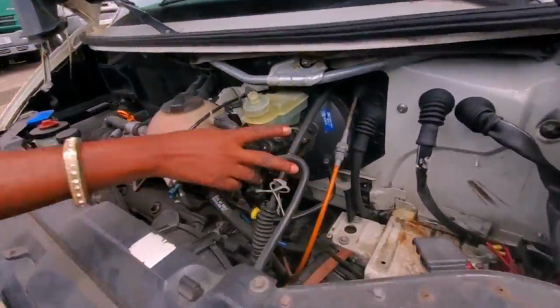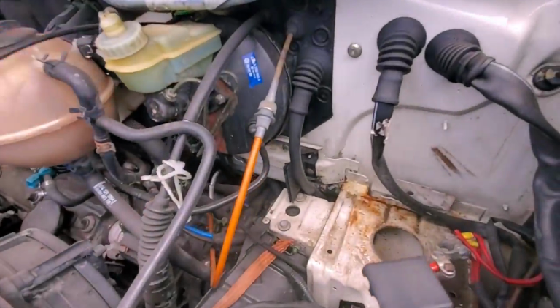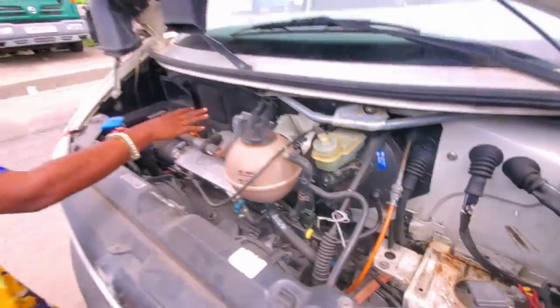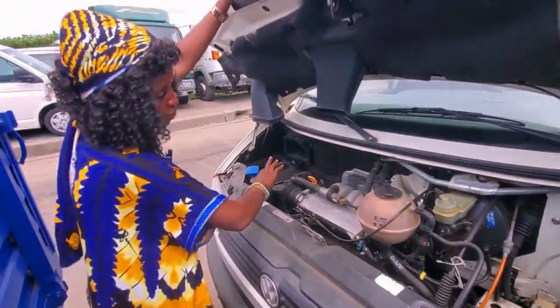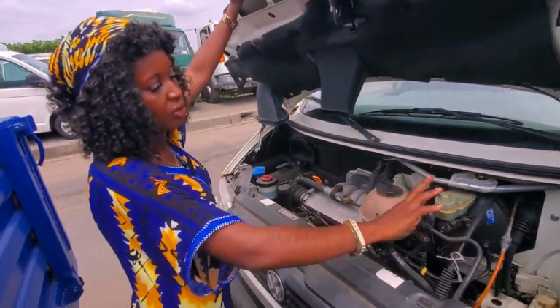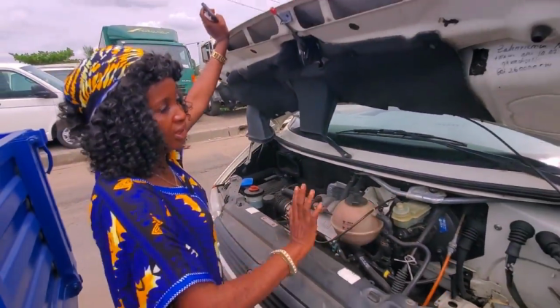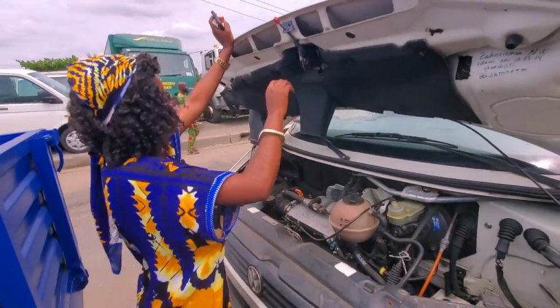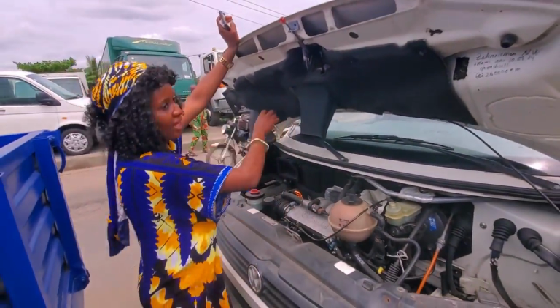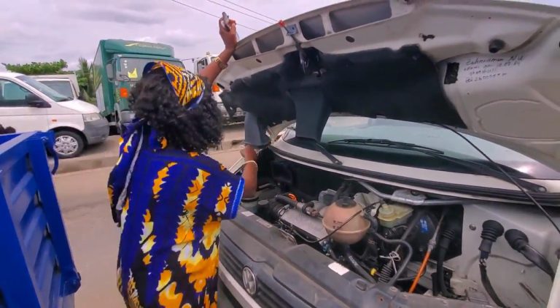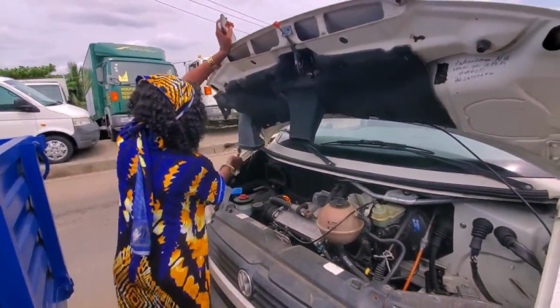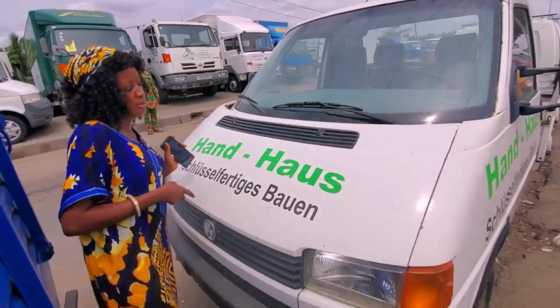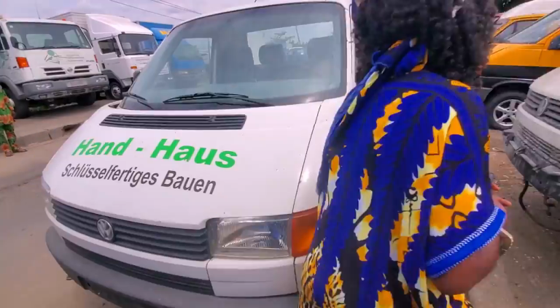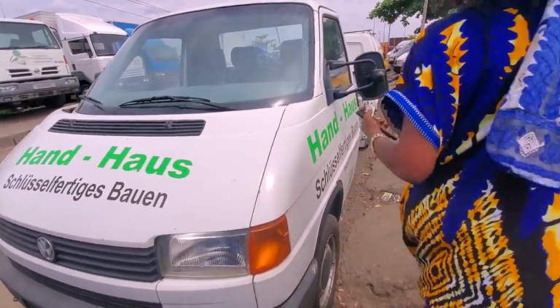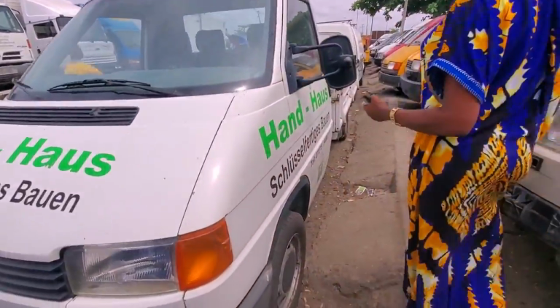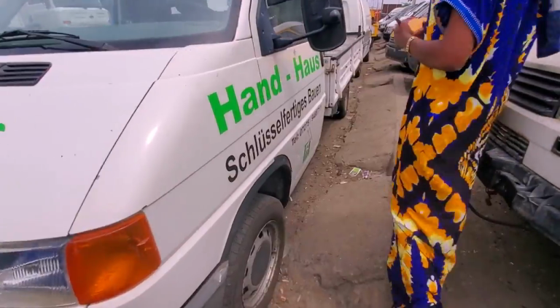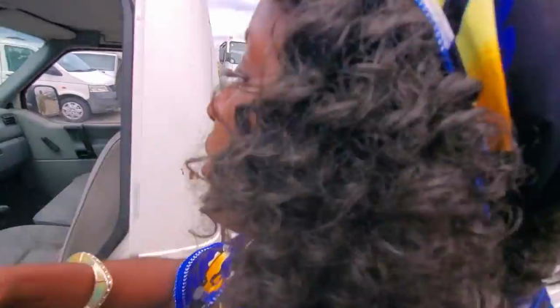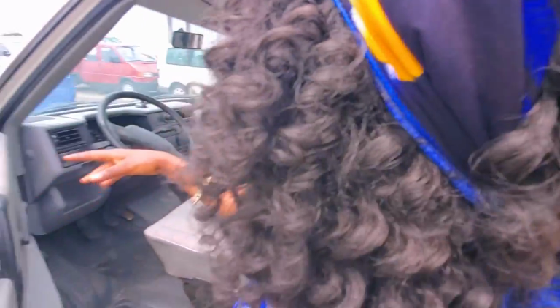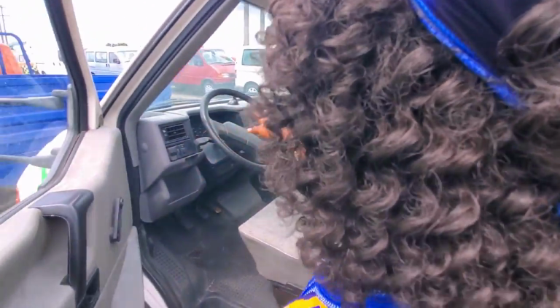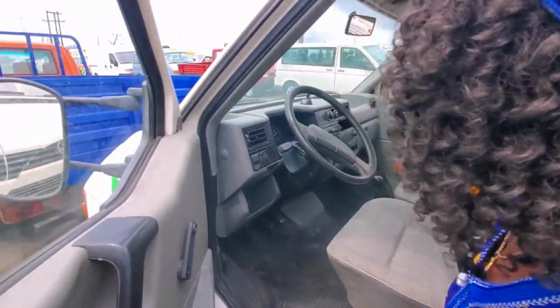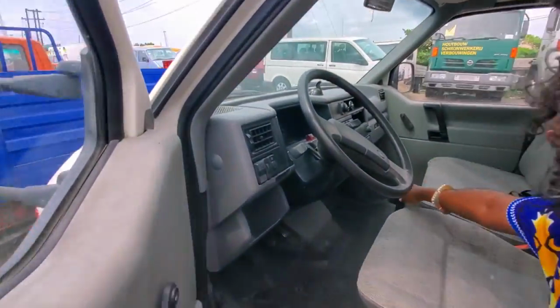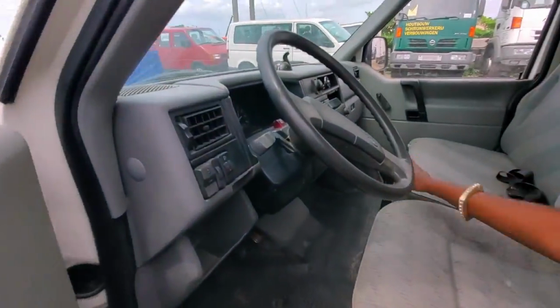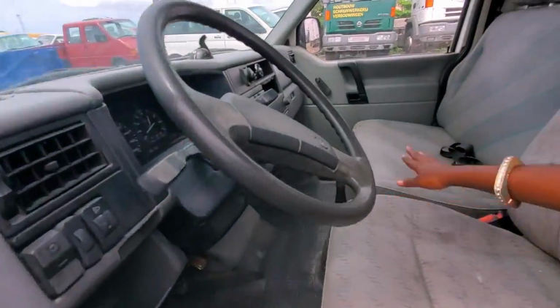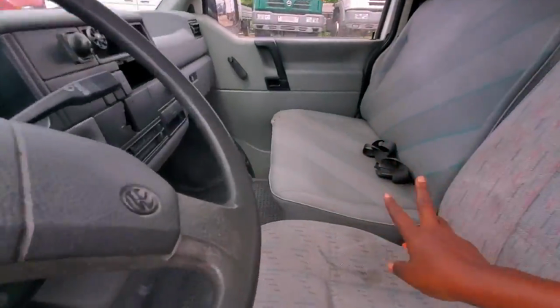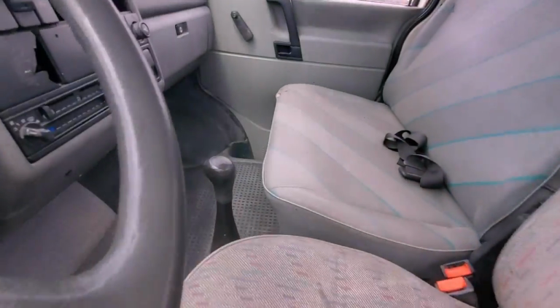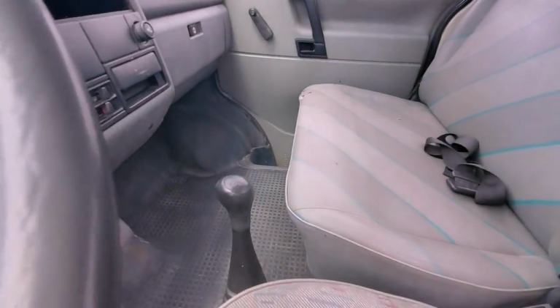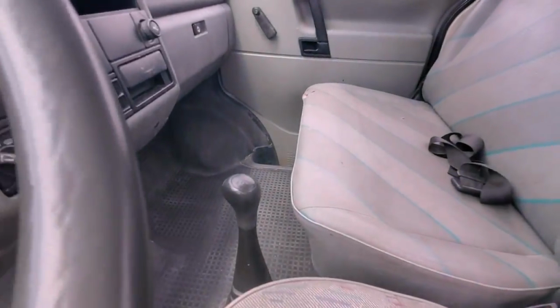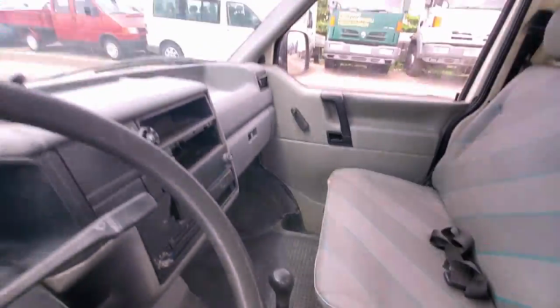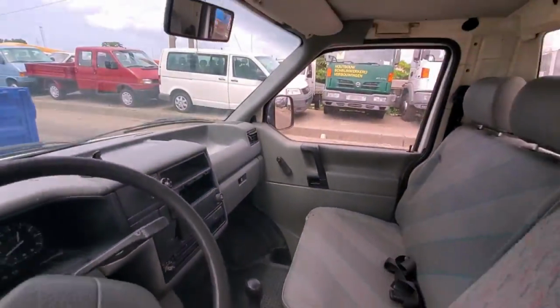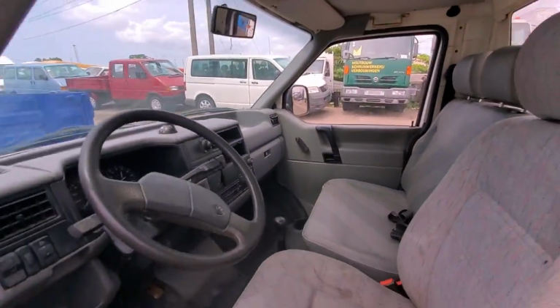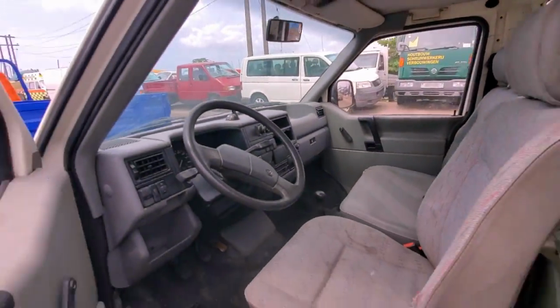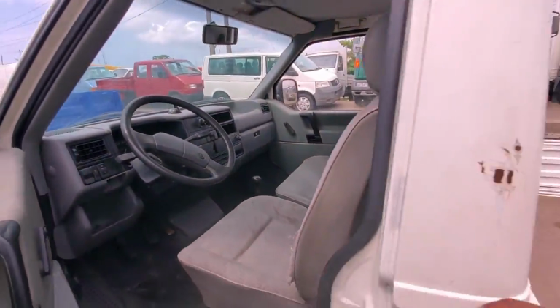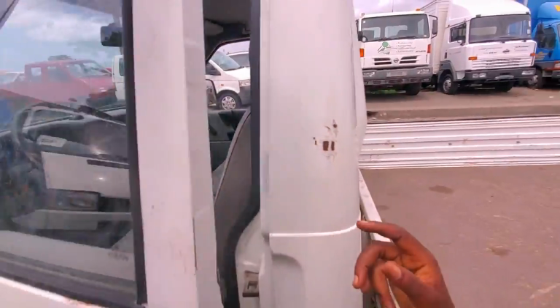This place is for the battery. No conversion, no work — that's how it came. Look at the driver's side — manual drive, fabric interior. Very neat.